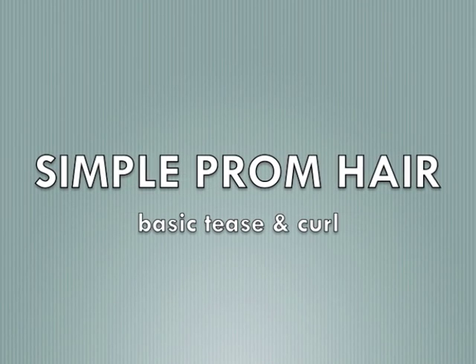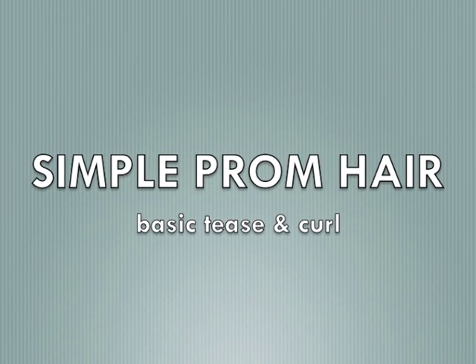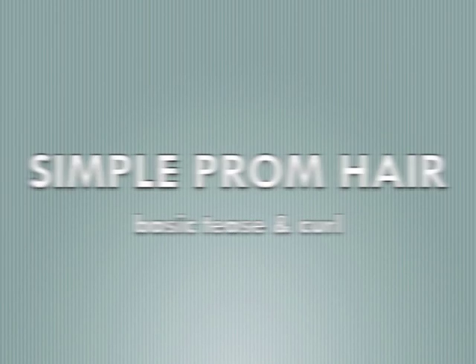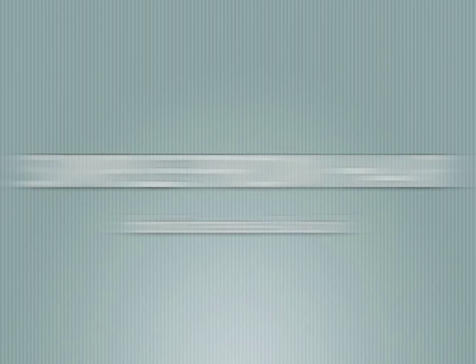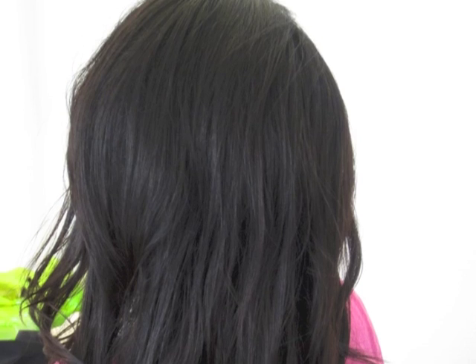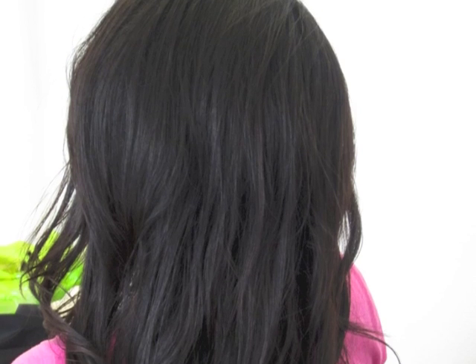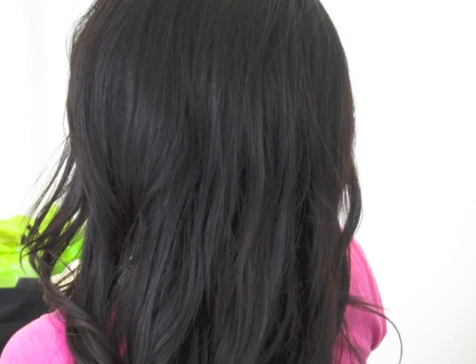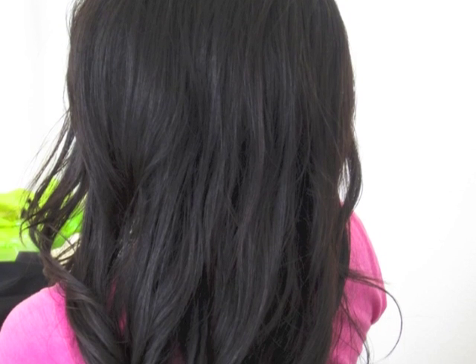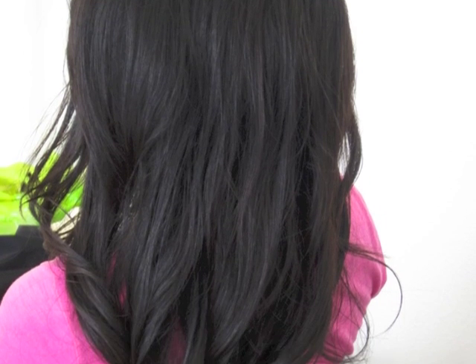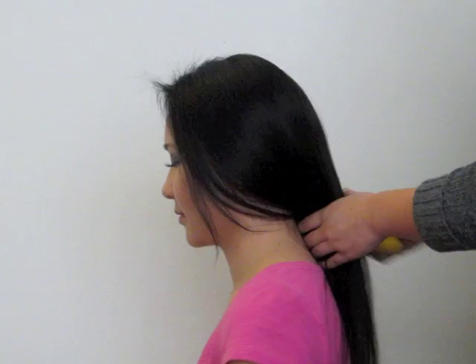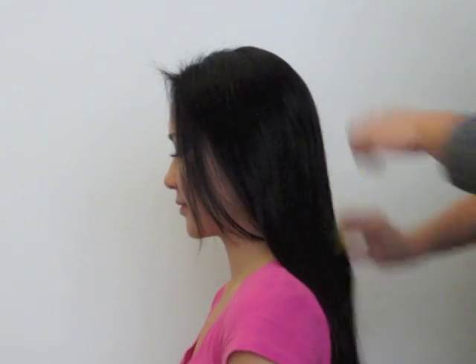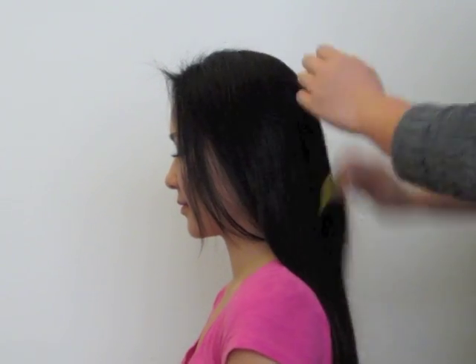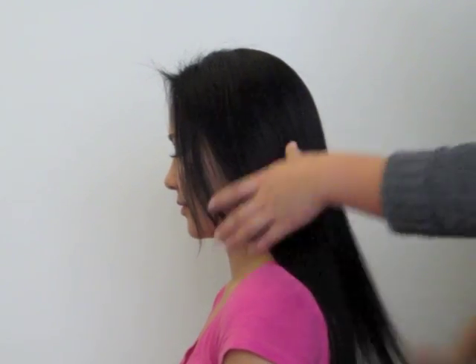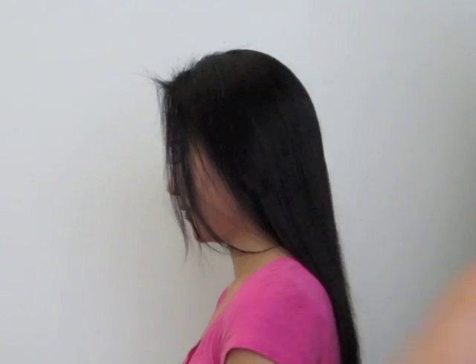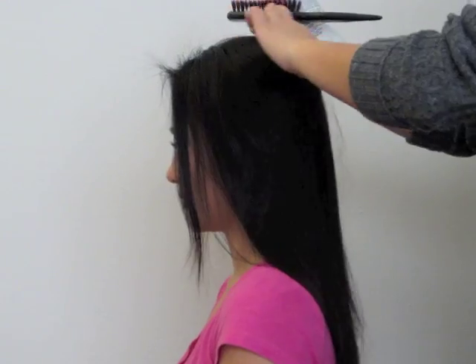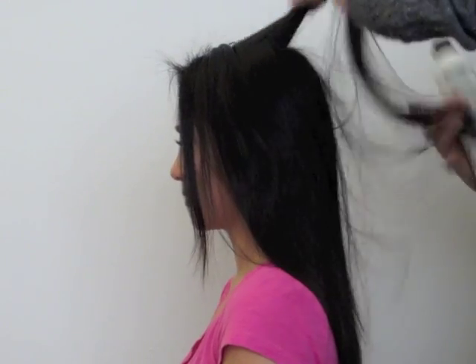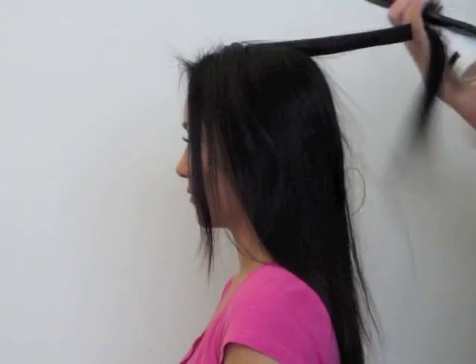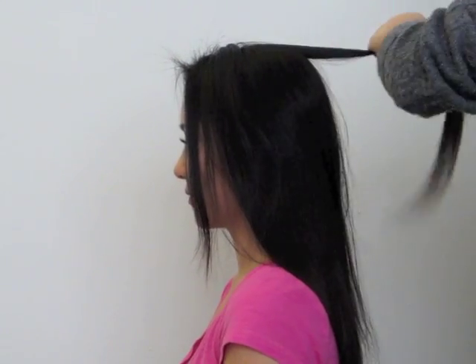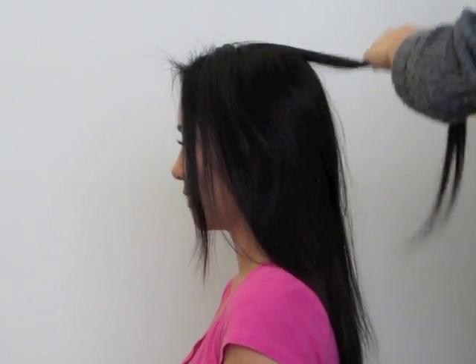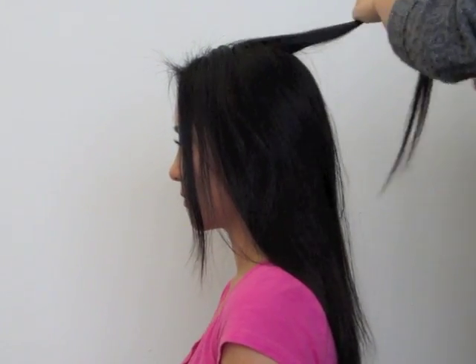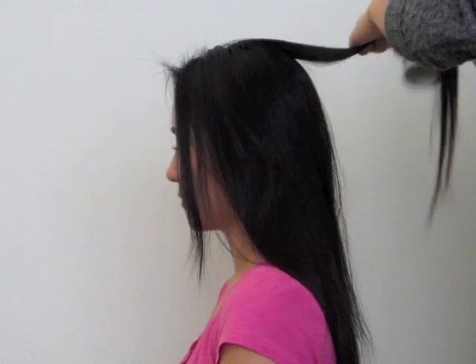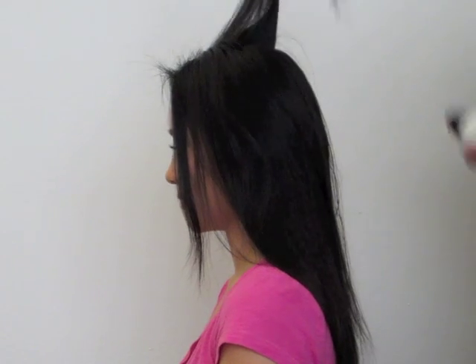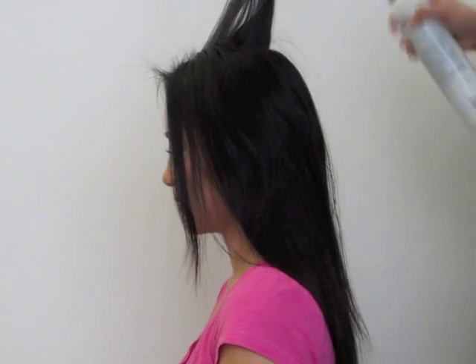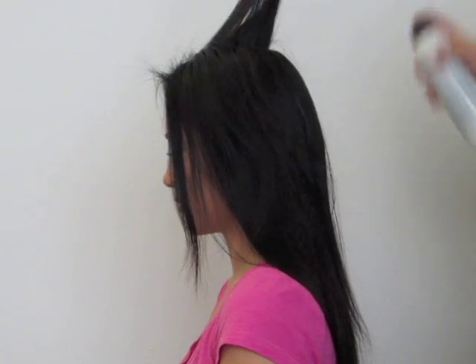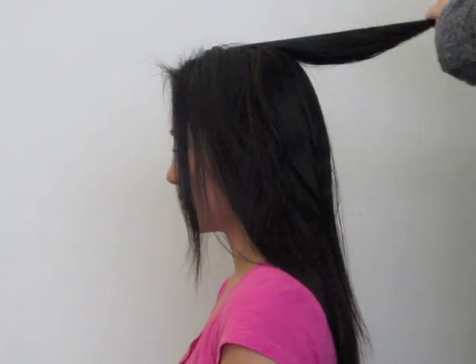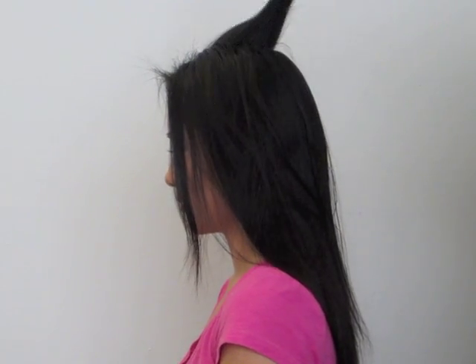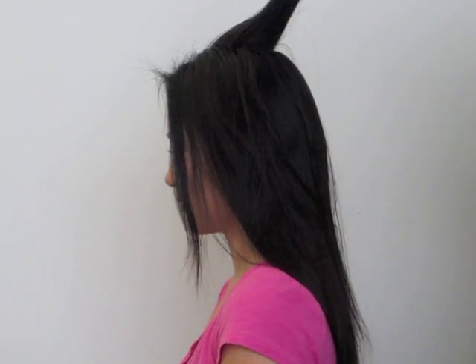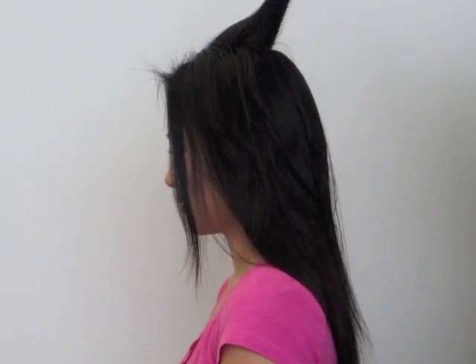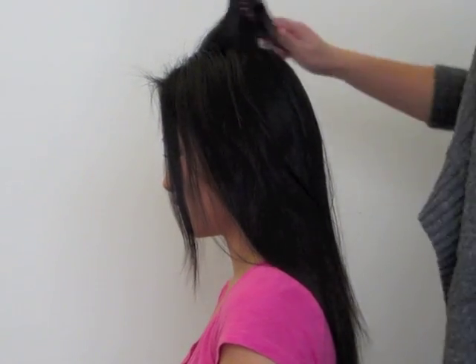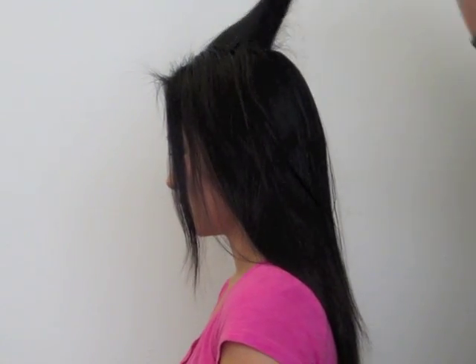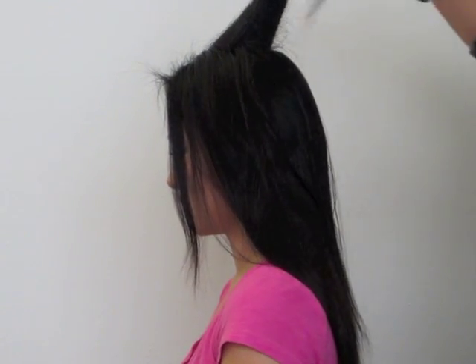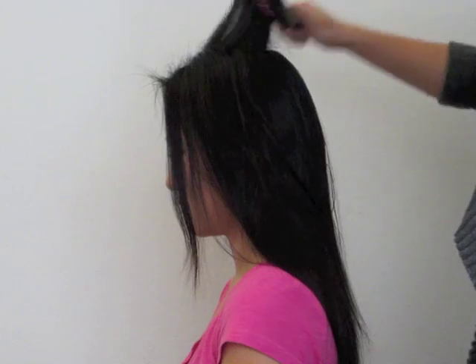We're doing a really basic but versatile look today, so let's just start off by brushing out the hair. Grab a small section from the top and spray it with hairspray, and then starting from the middle of the section, just brush down with your teasing brush.